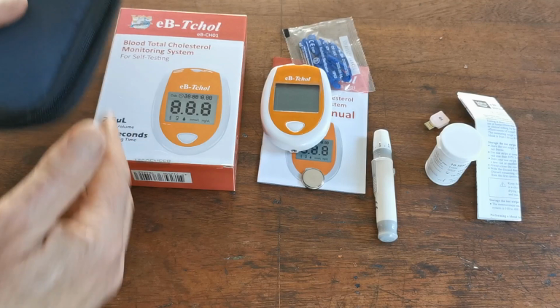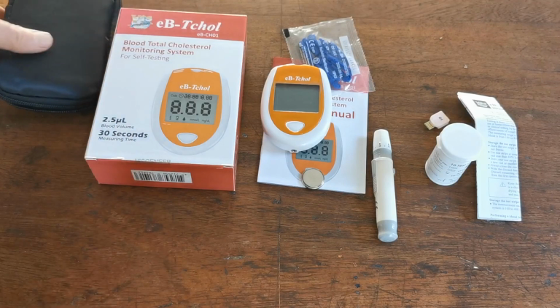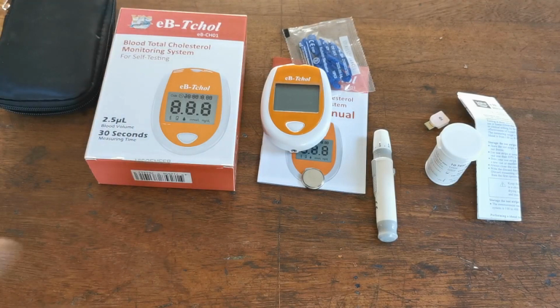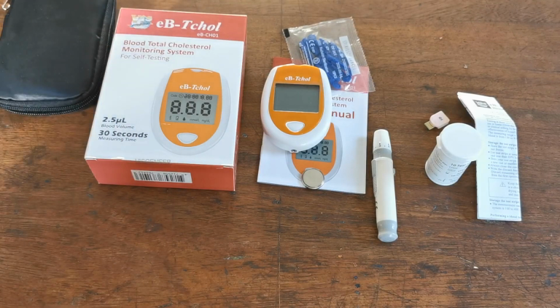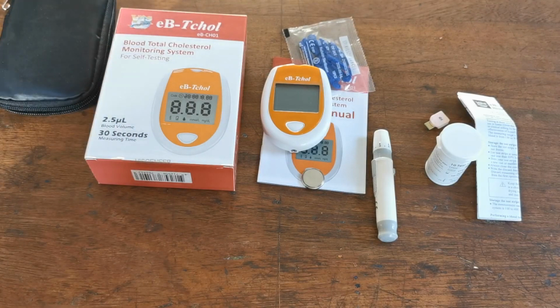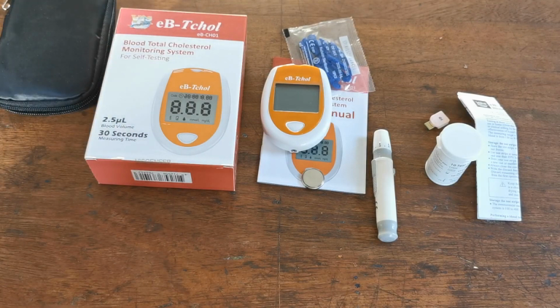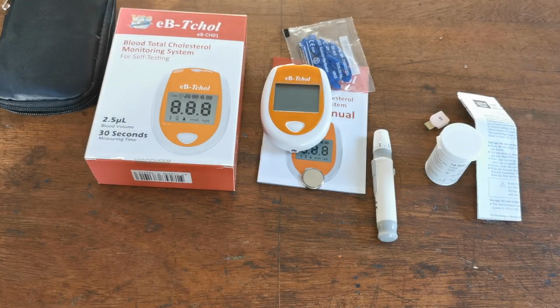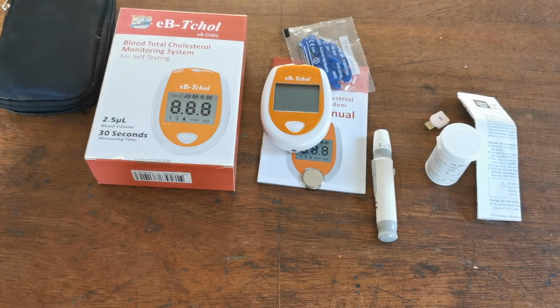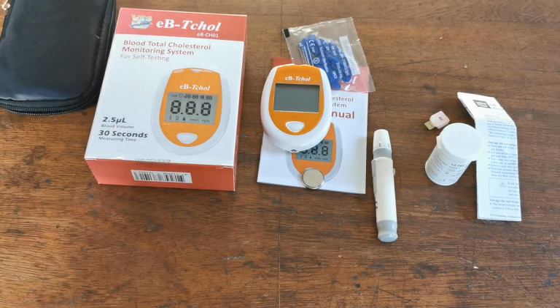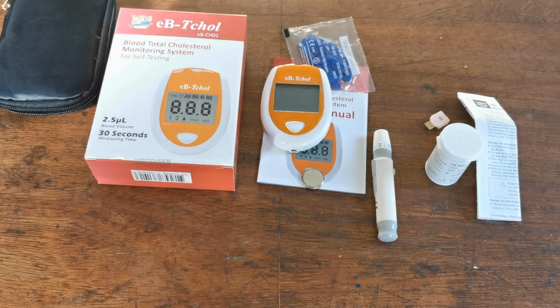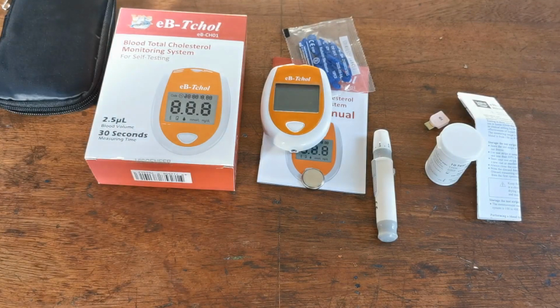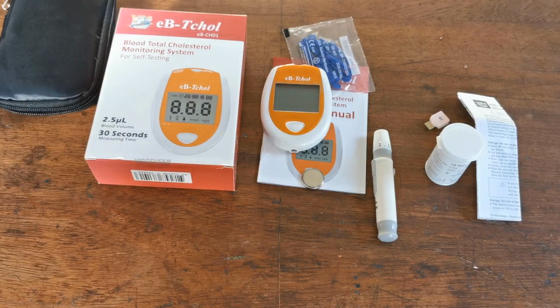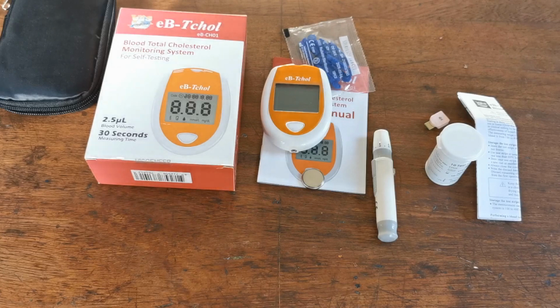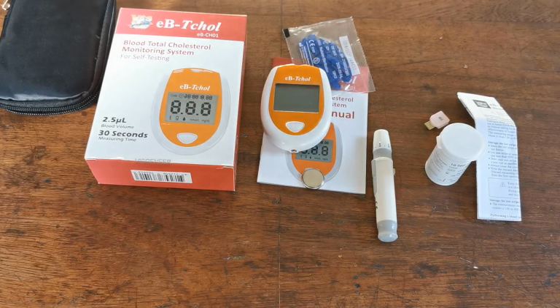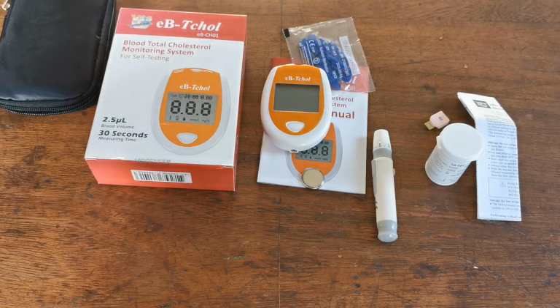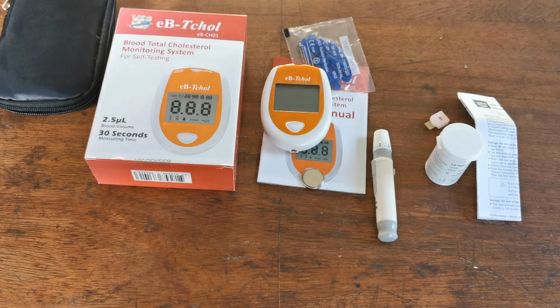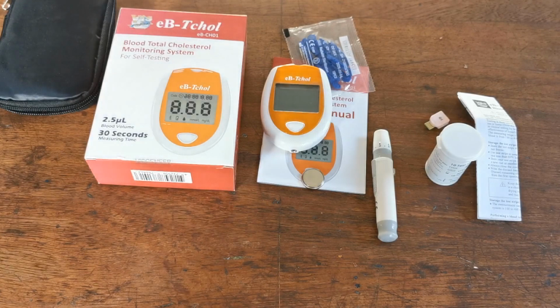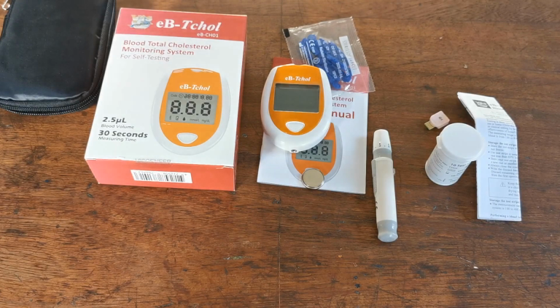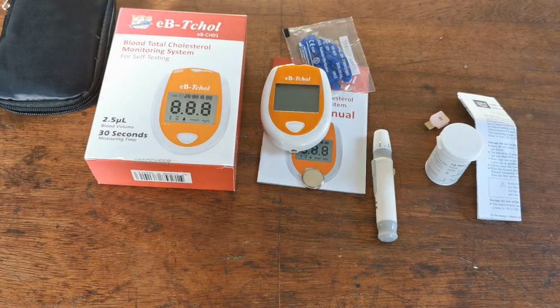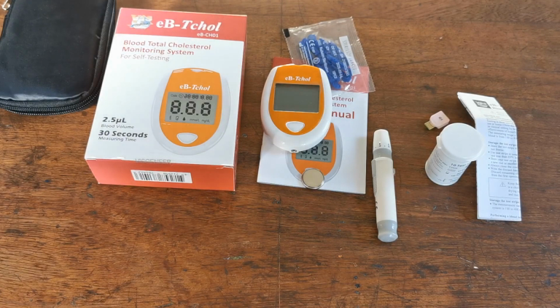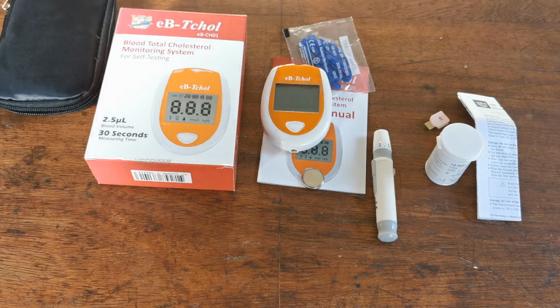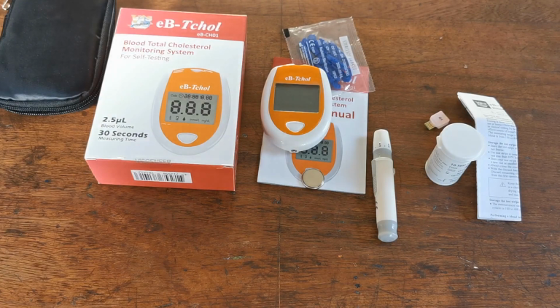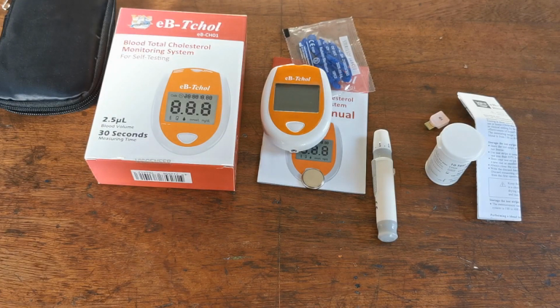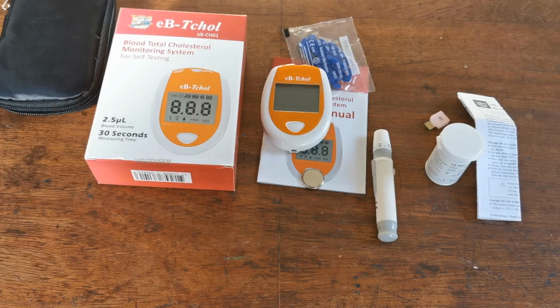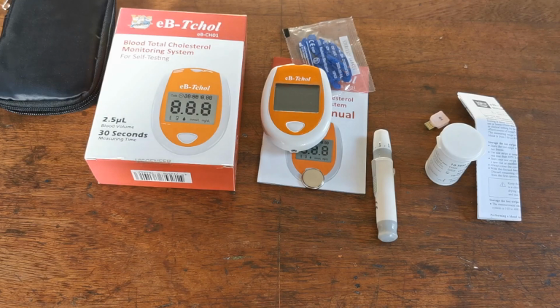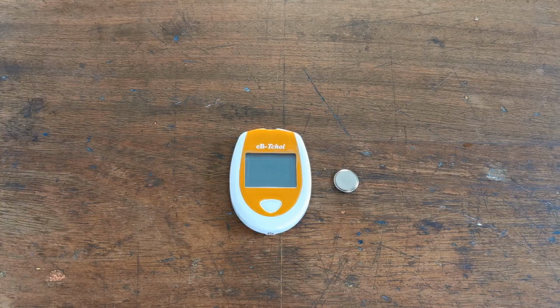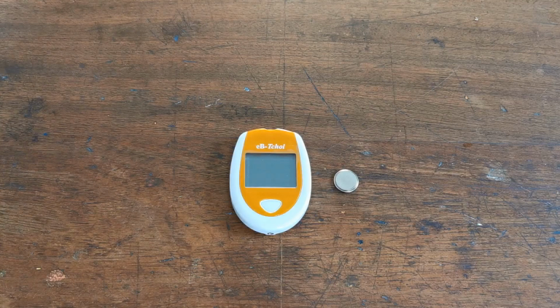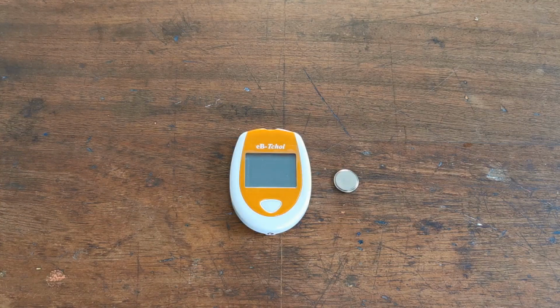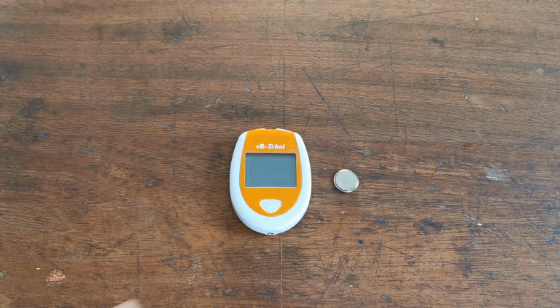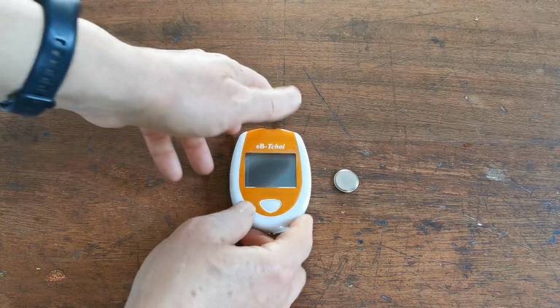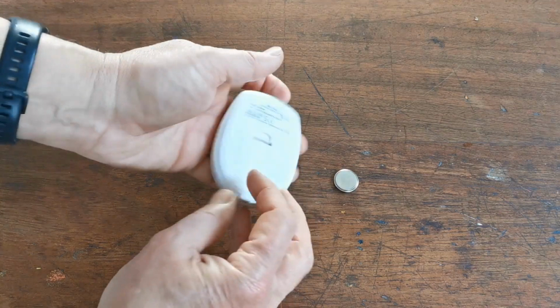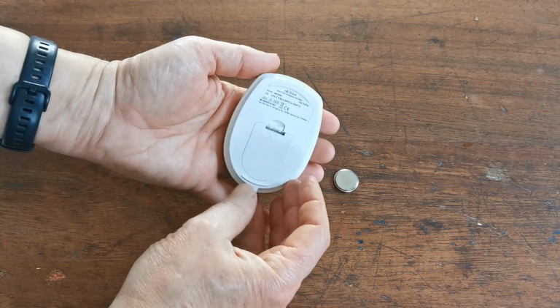In the next step, what we're going to do is put the battery into the meter and demonstrate how to set the time and date, so that the meter will record and store your cholesterol measurements. So let's put the battery in this meter and set it up.